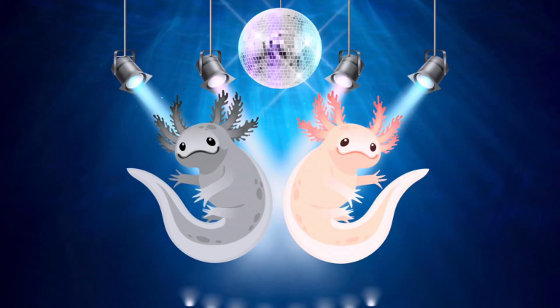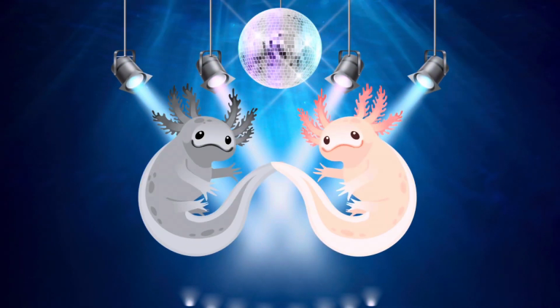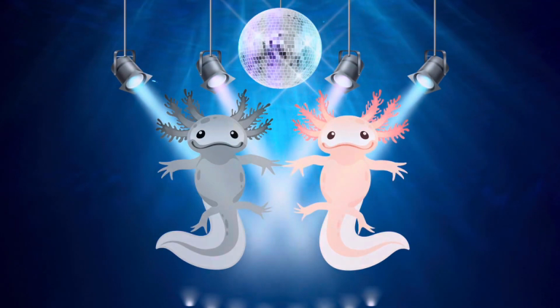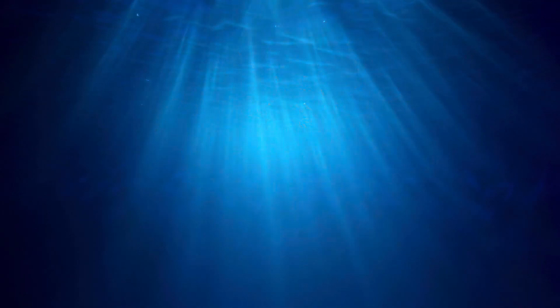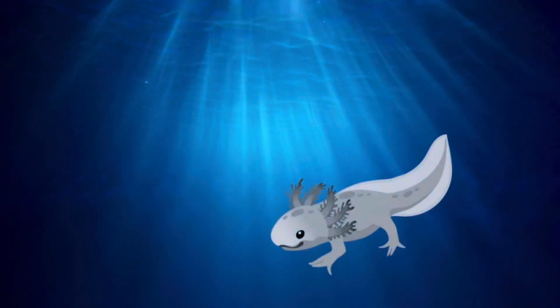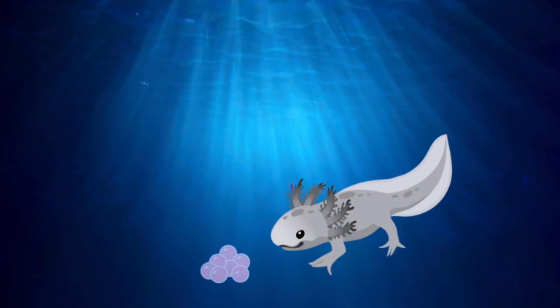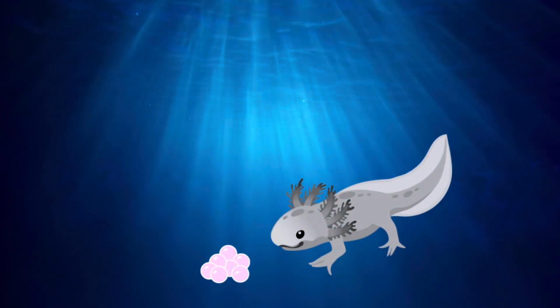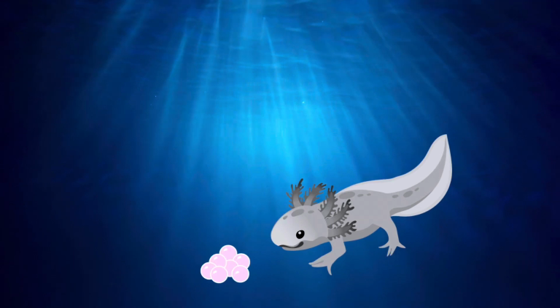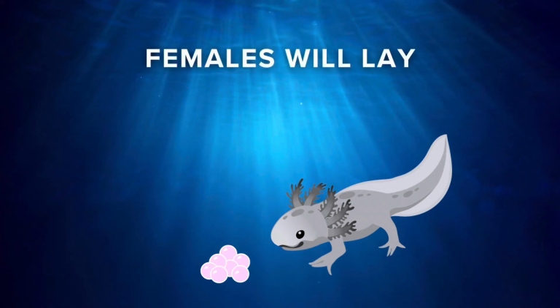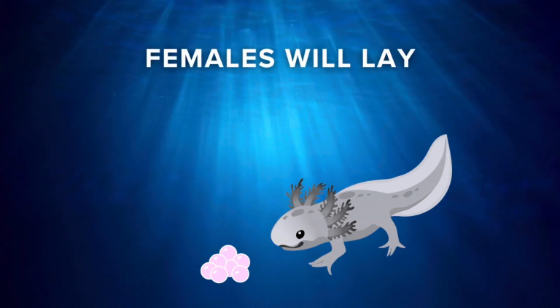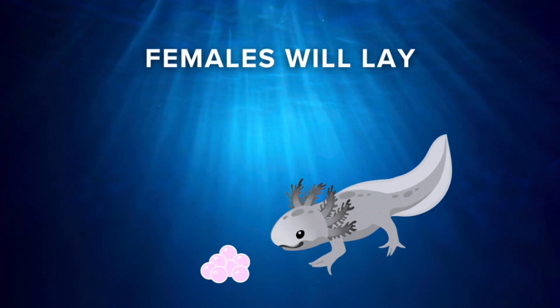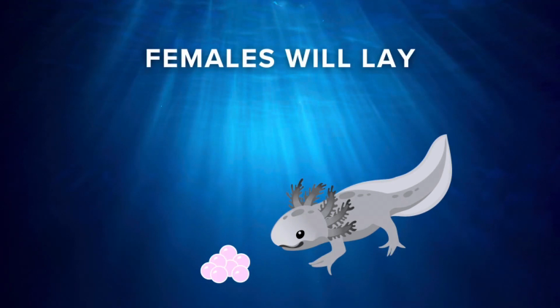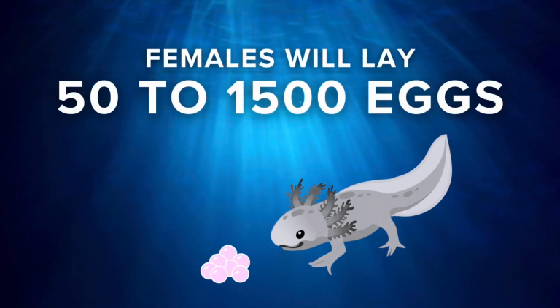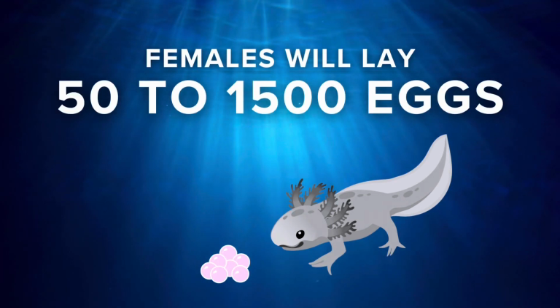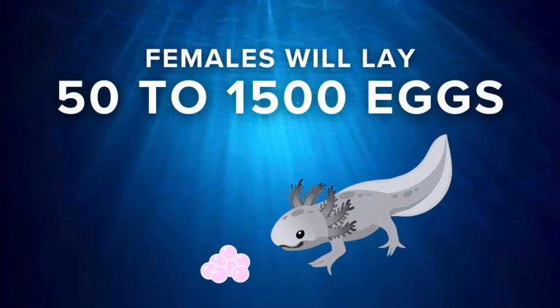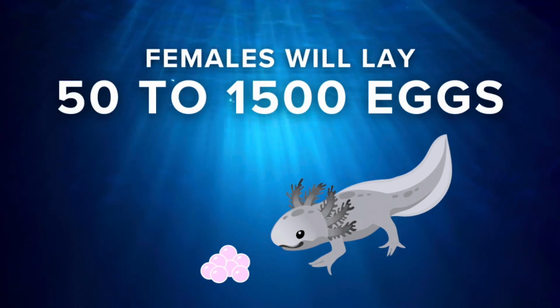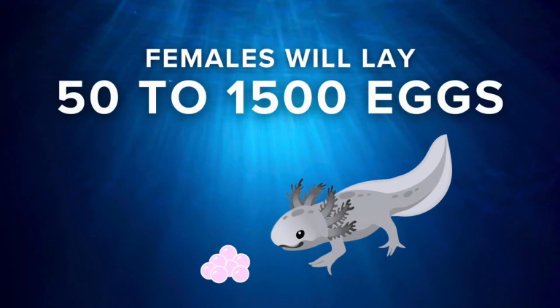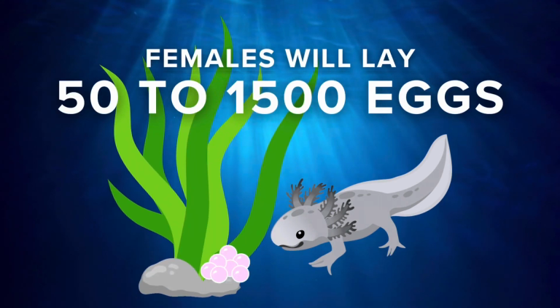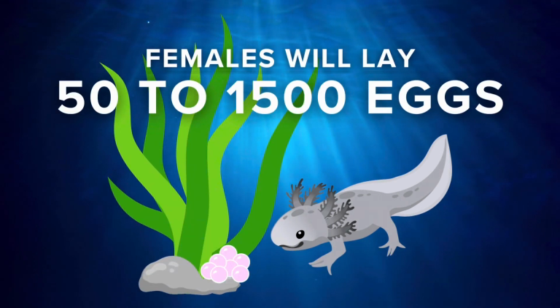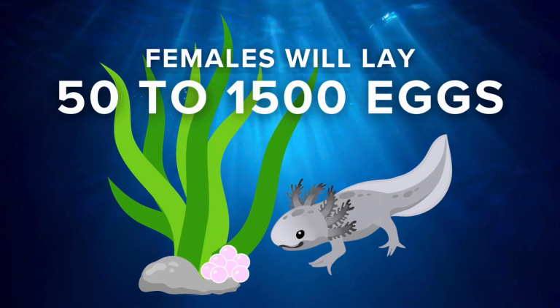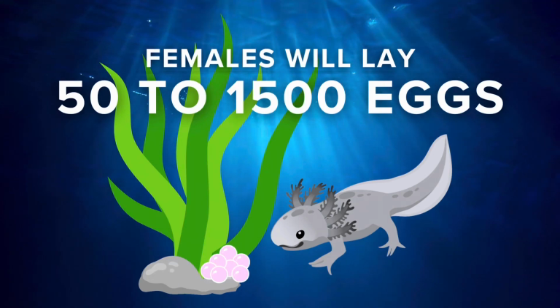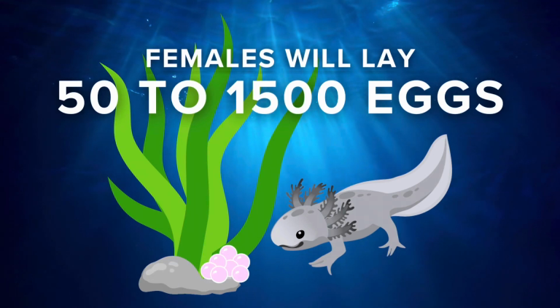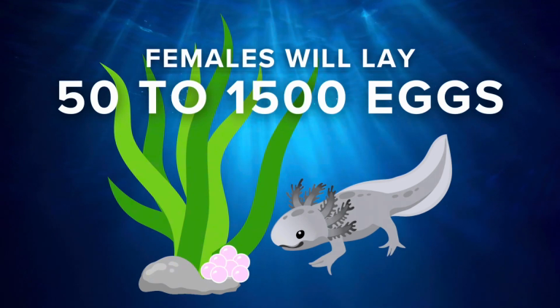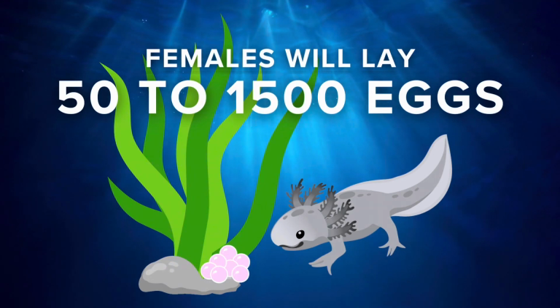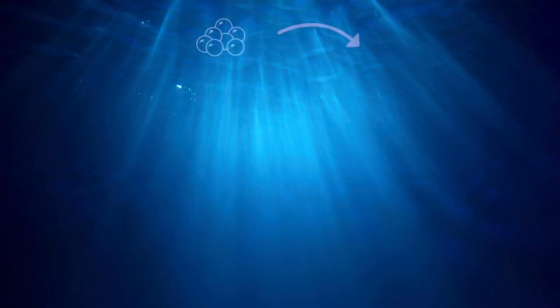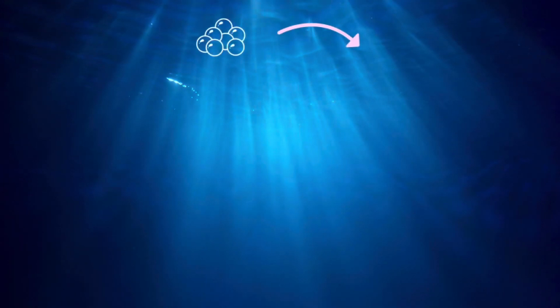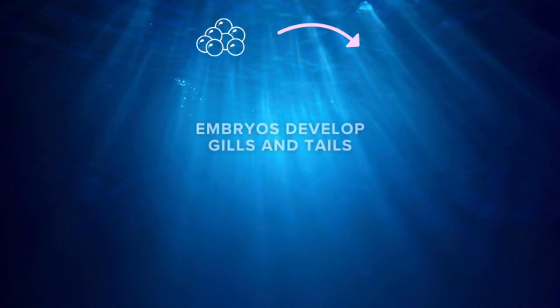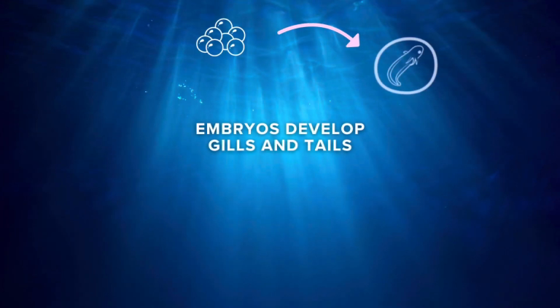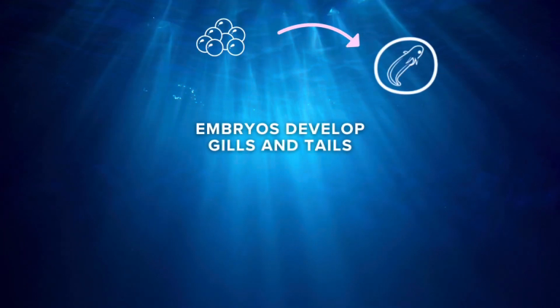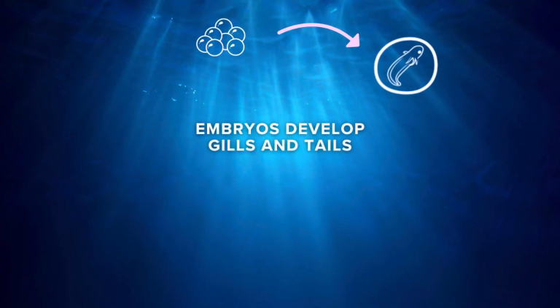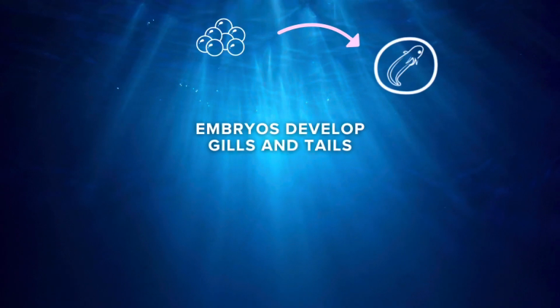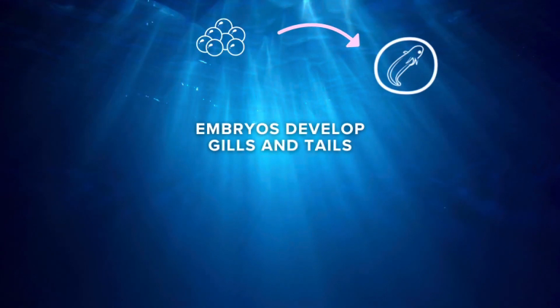Once fertilized, females start laying eggs. The females will lay anywhere from 50 to 1,500 eggs on aquatic vegetation or any submerged surfaces. During this period, the embryos will develop their gills and tails.